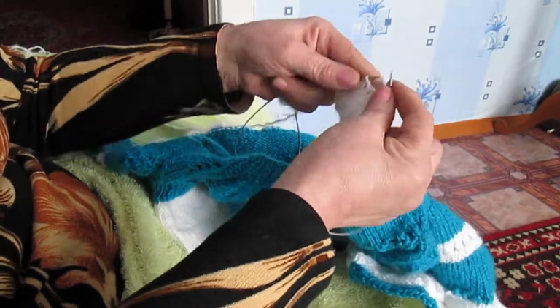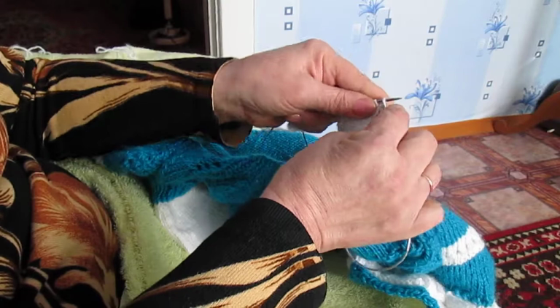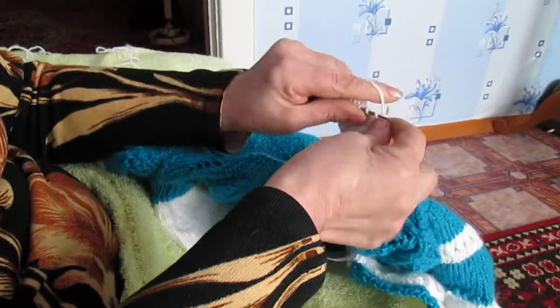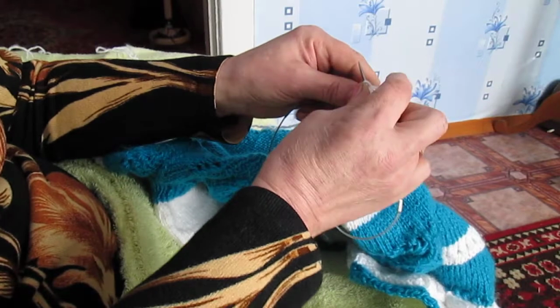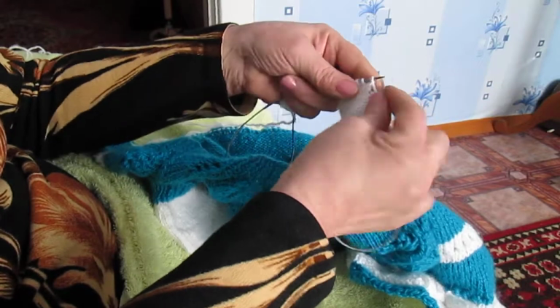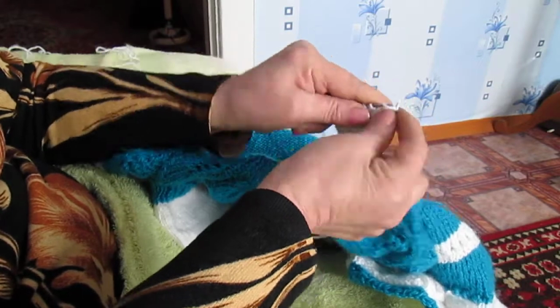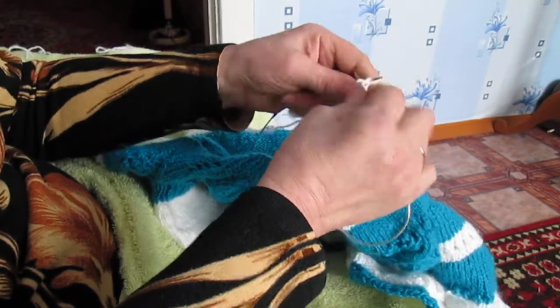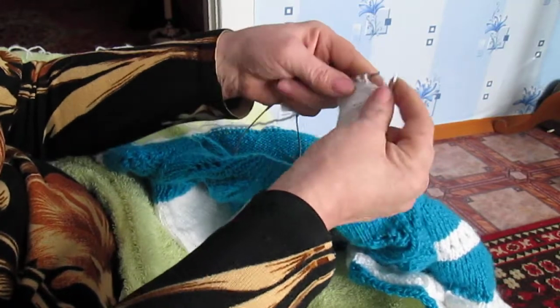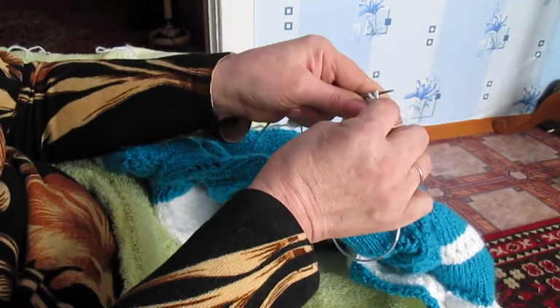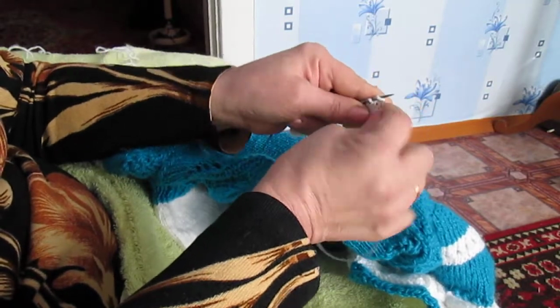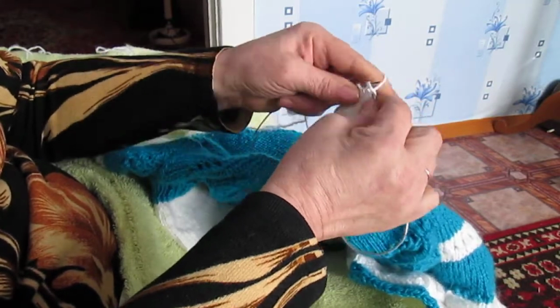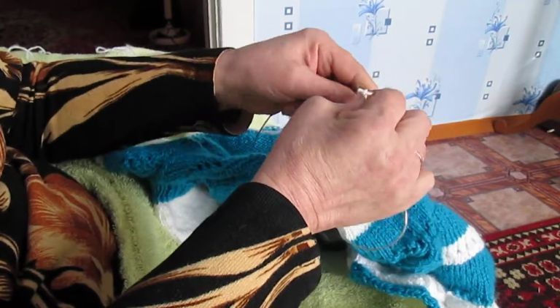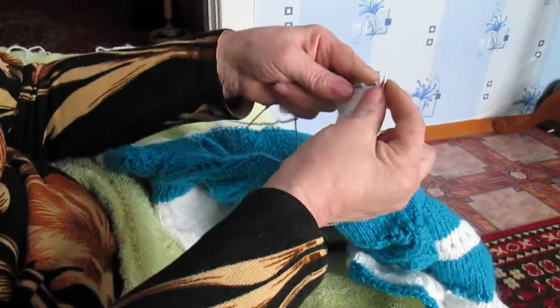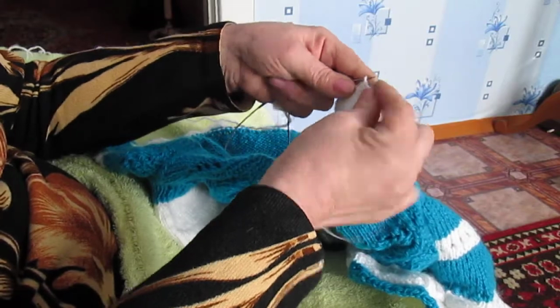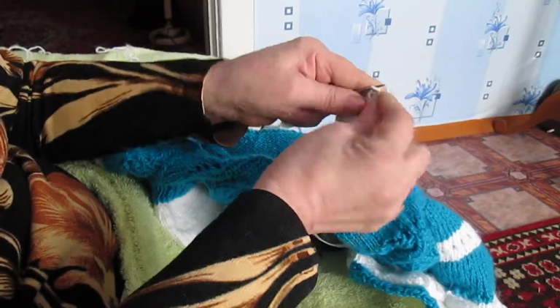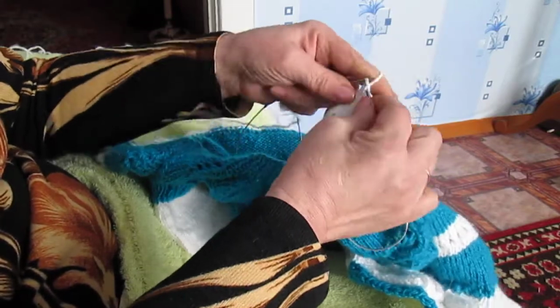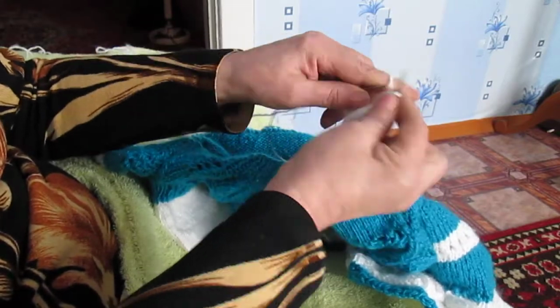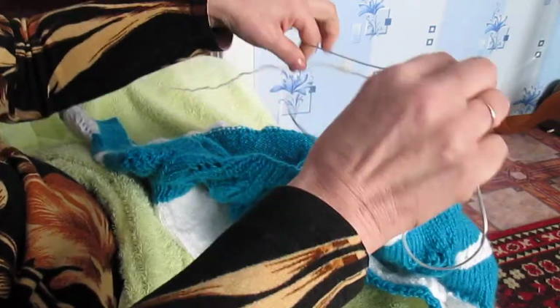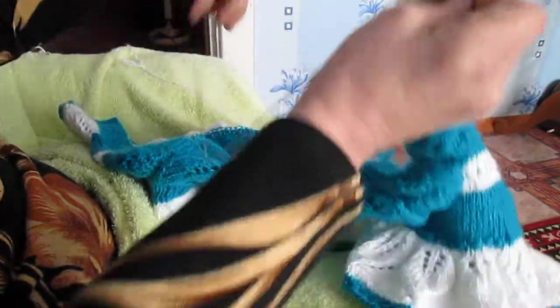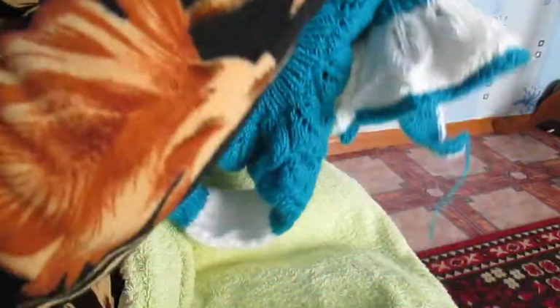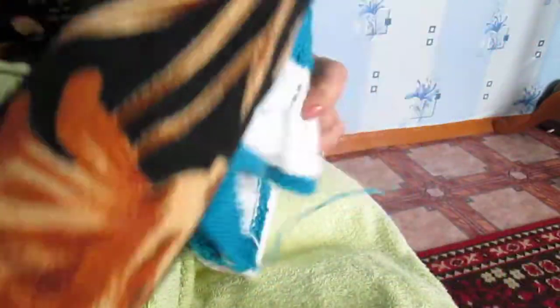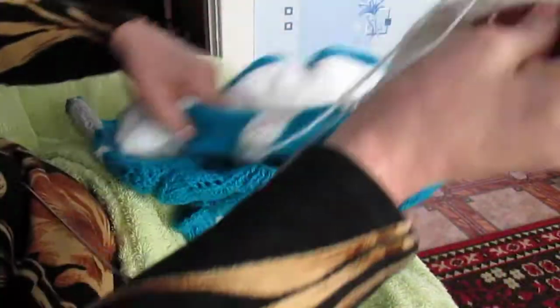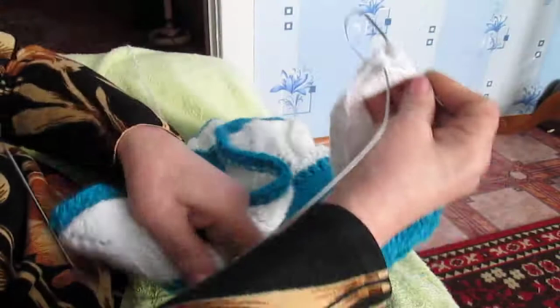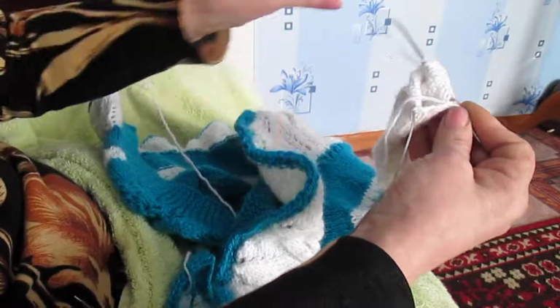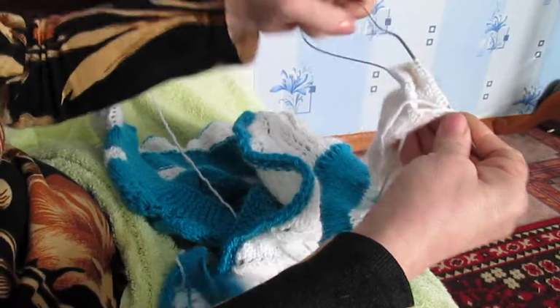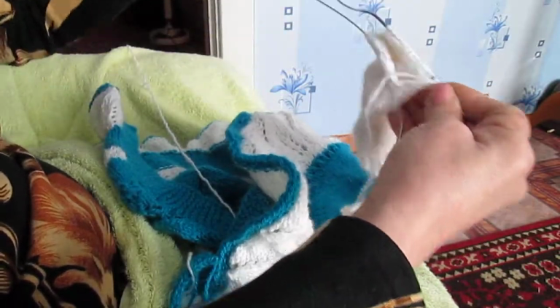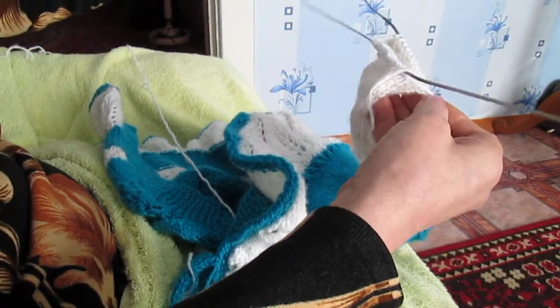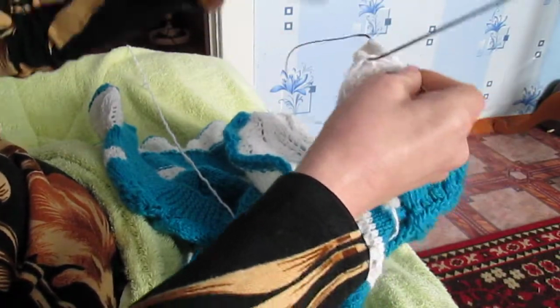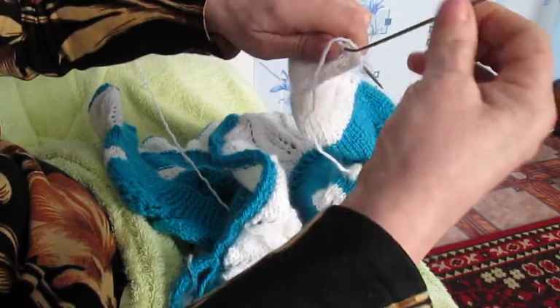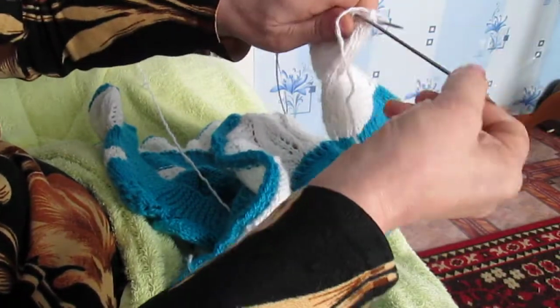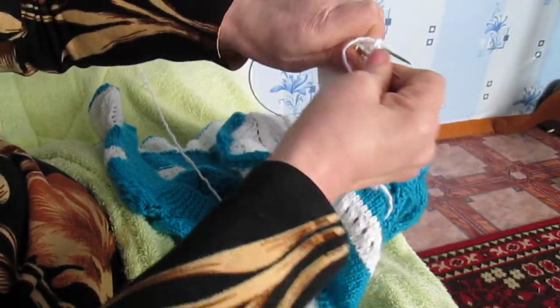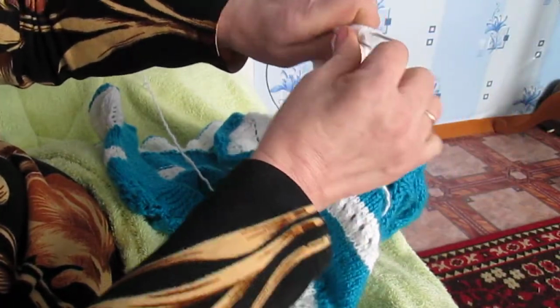Детские варежки и носочки — теперь вижу на этих спицах с тросиком. Так вот. Очень удобно, не цепляет ничего.